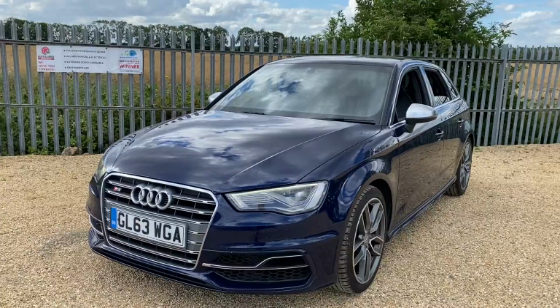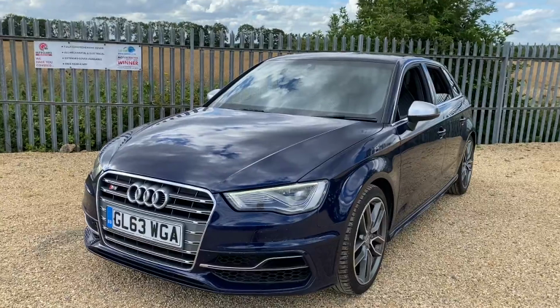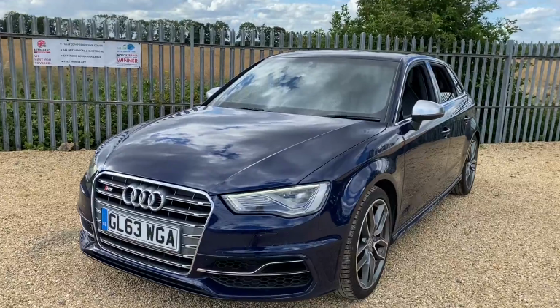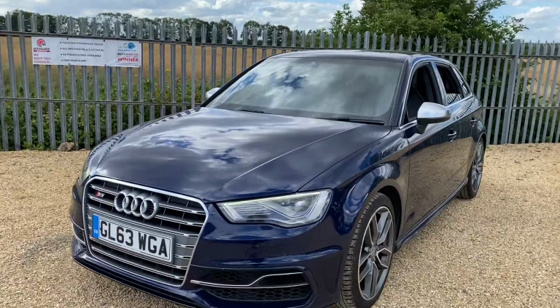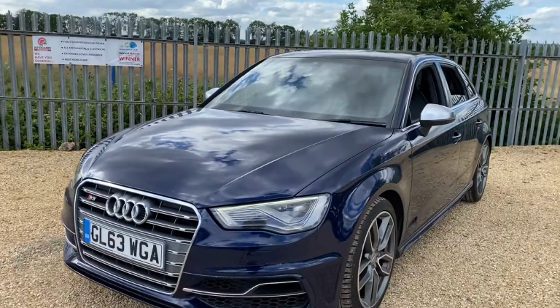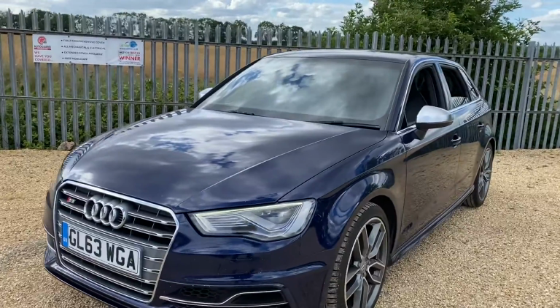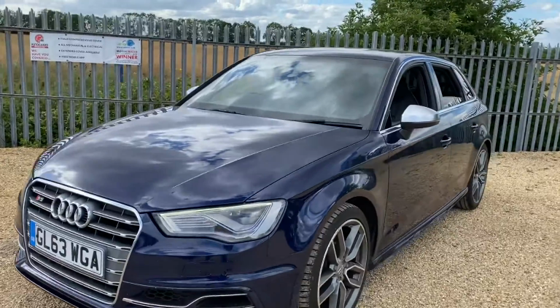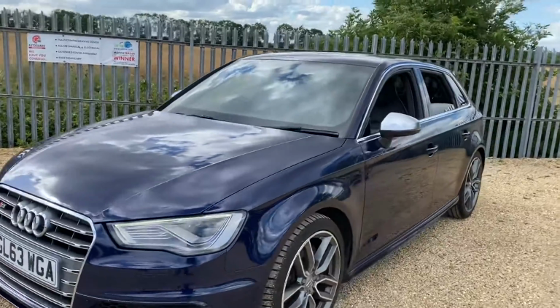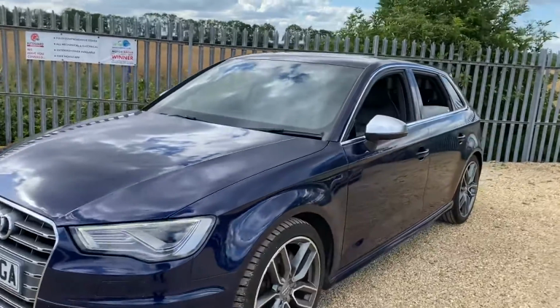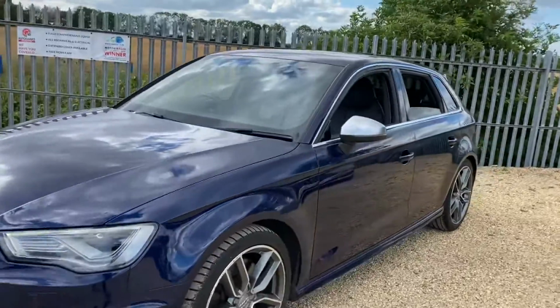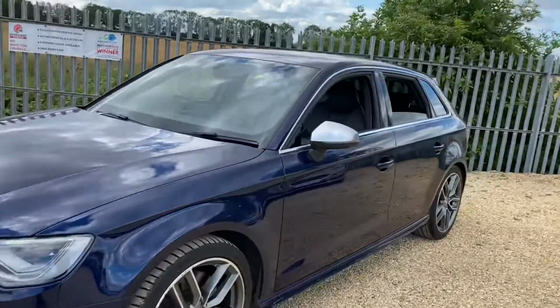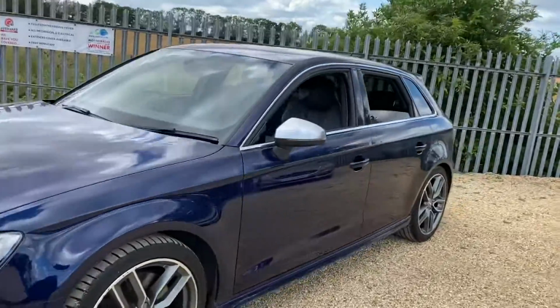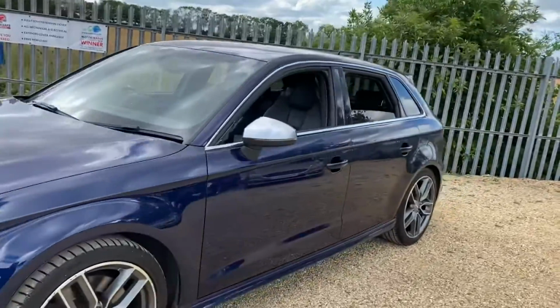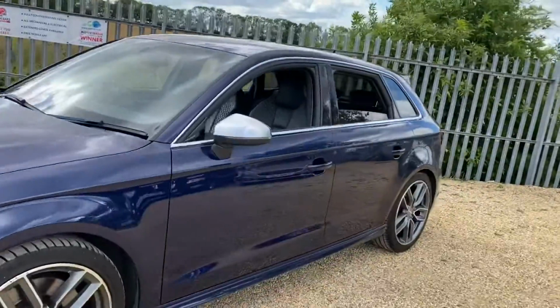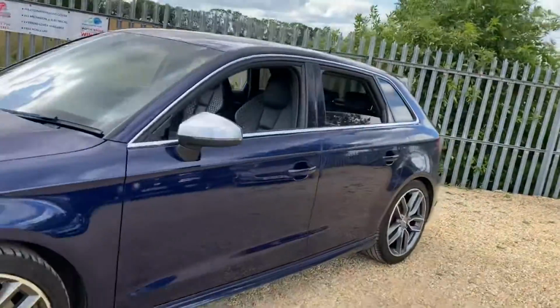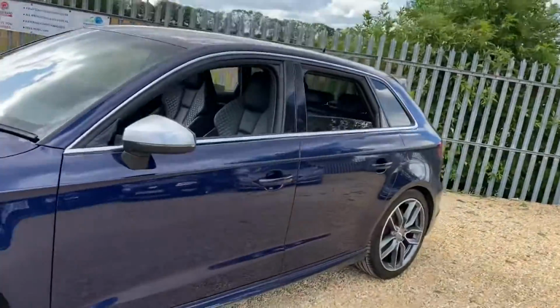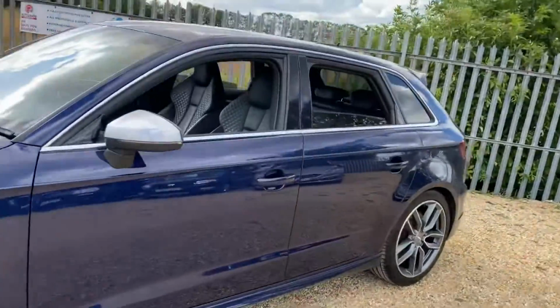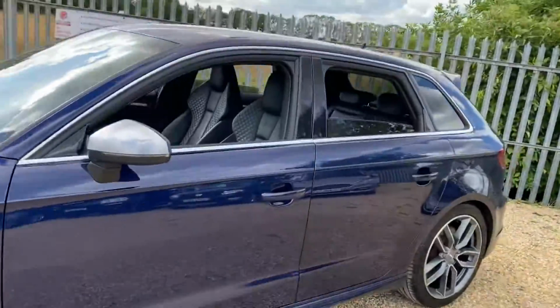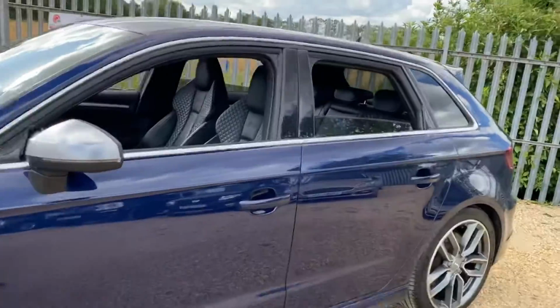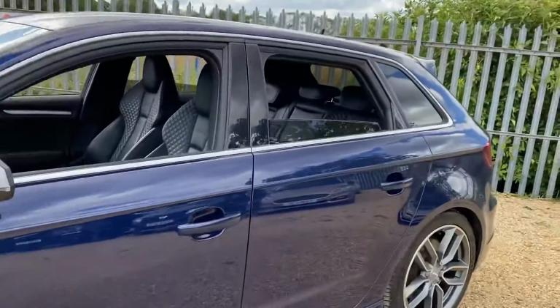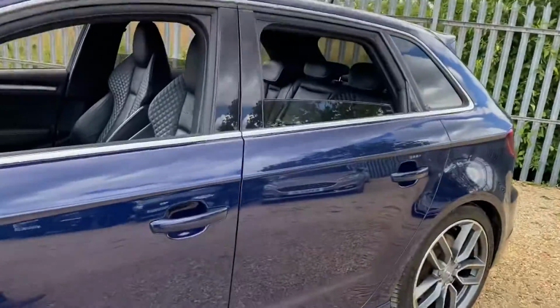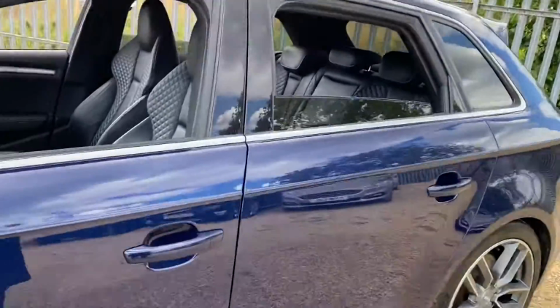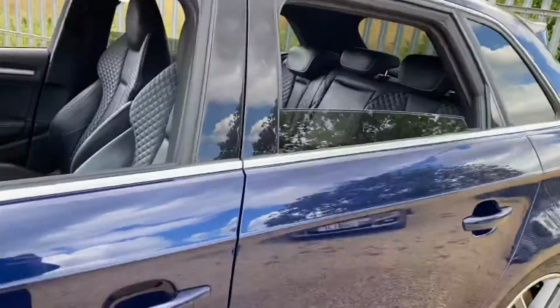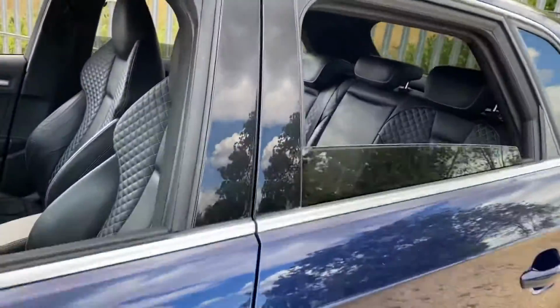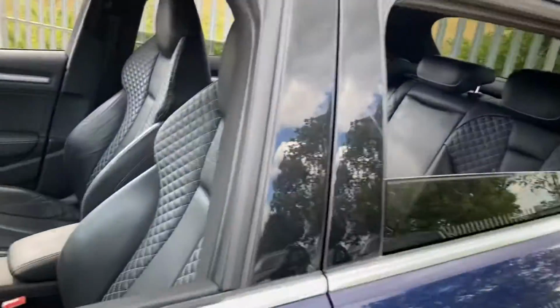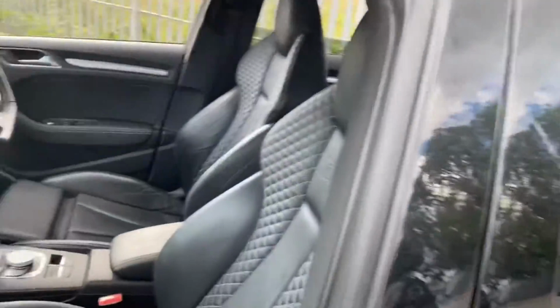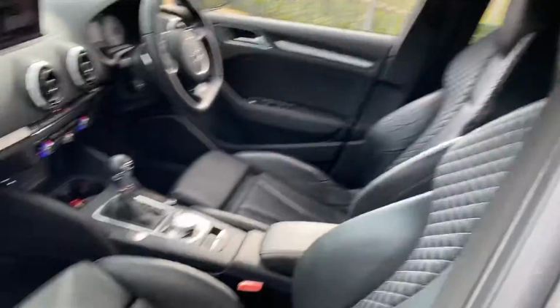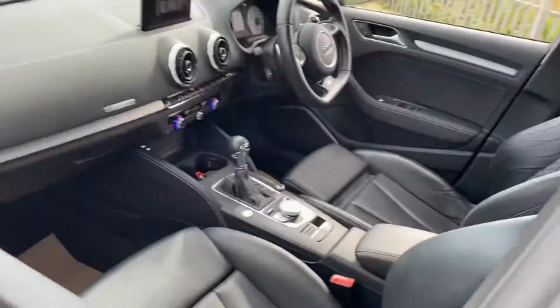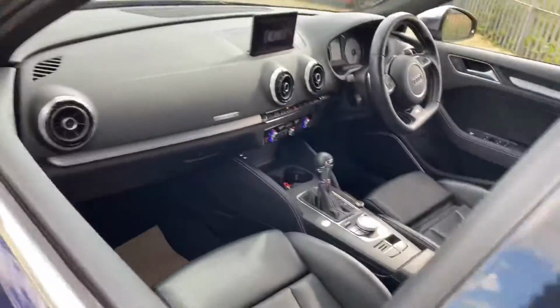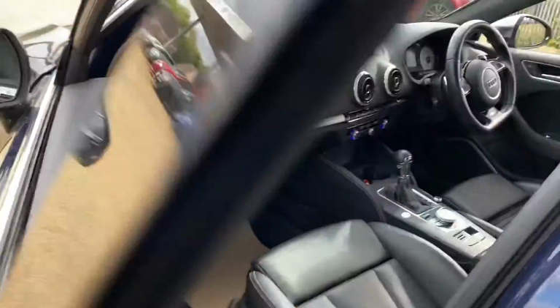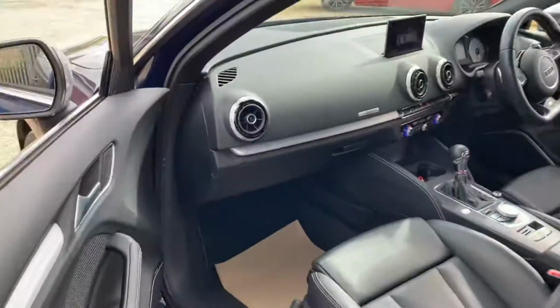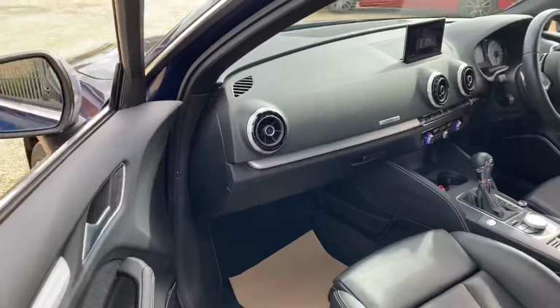Hello and welcome to CarFirm. Today we have our 2013 Audi S3. This car has a 2 litre petrol engine and an automatic gearbox, and we're going to have a quick walk around it.